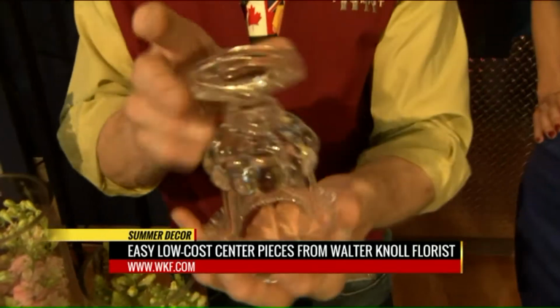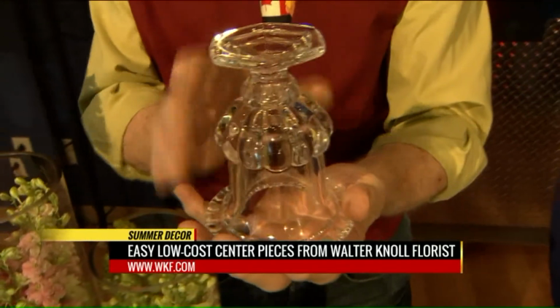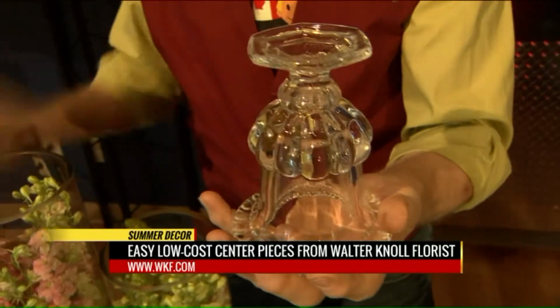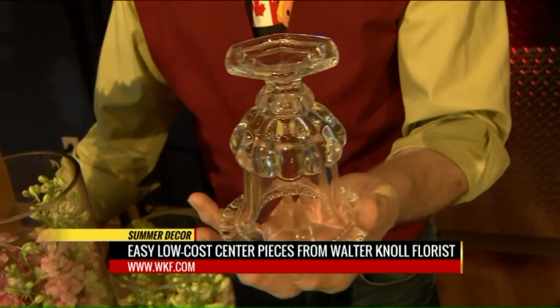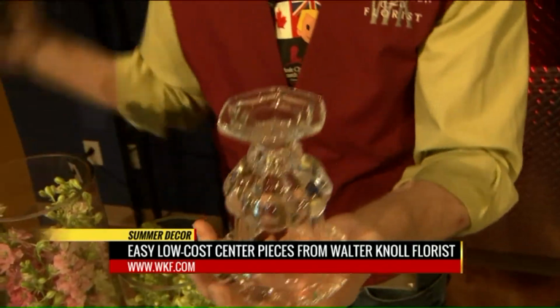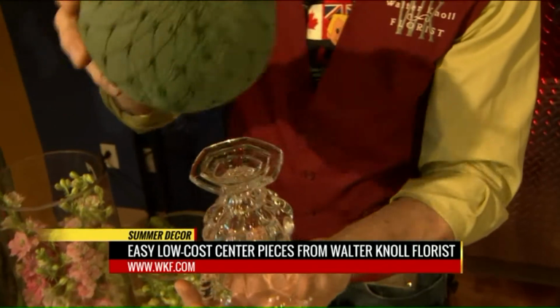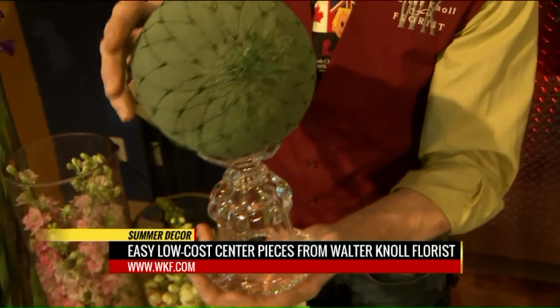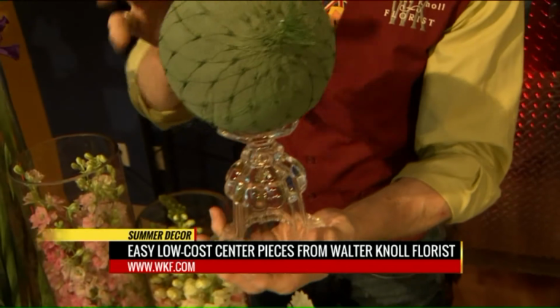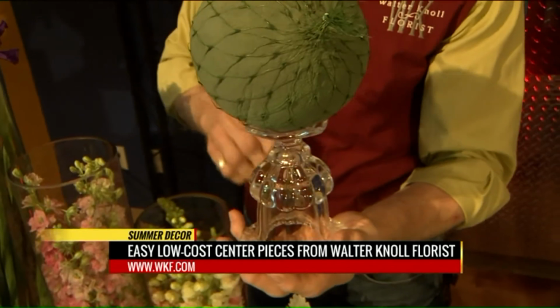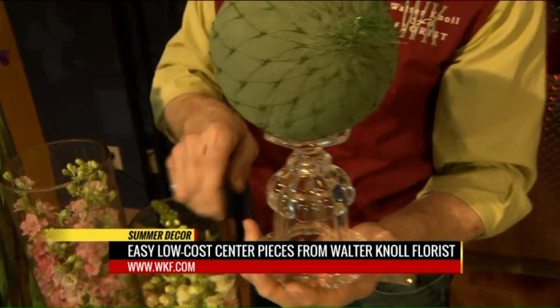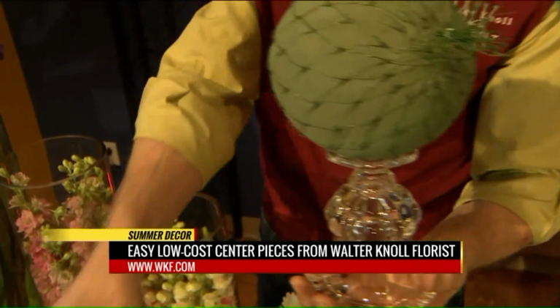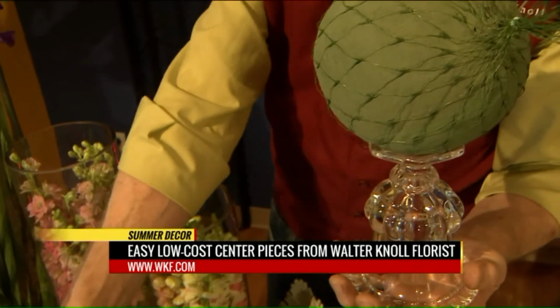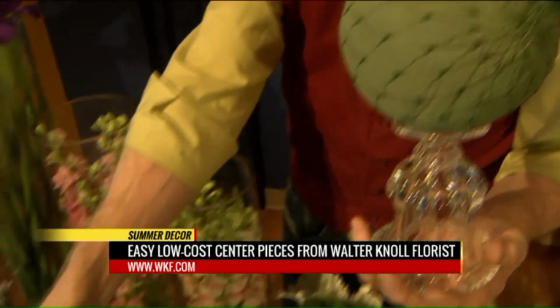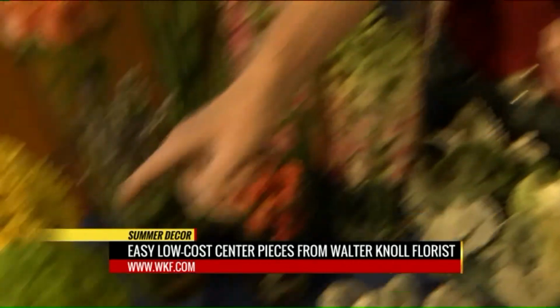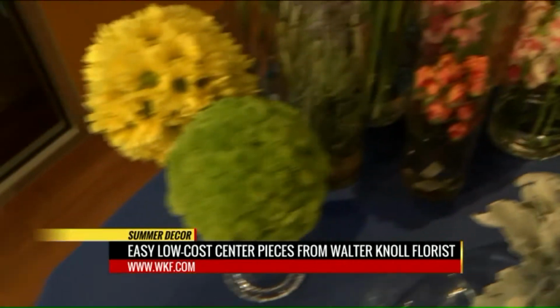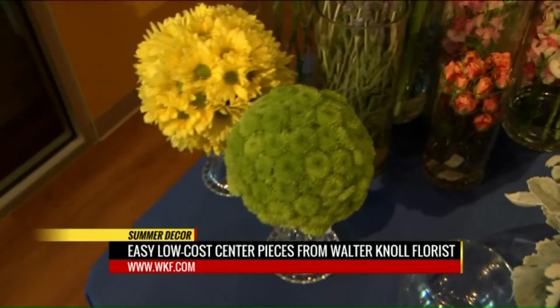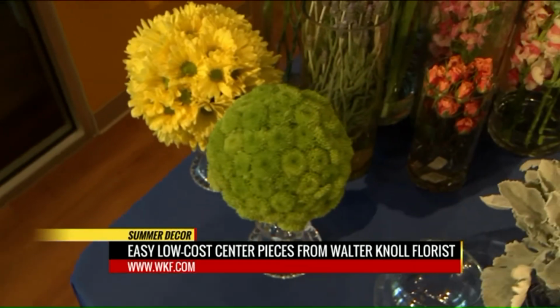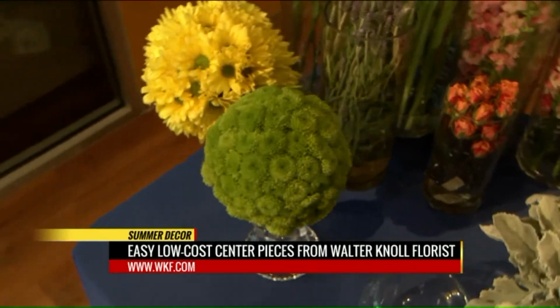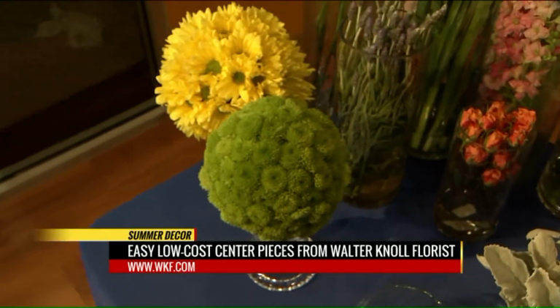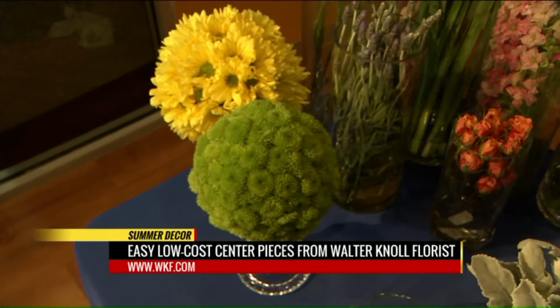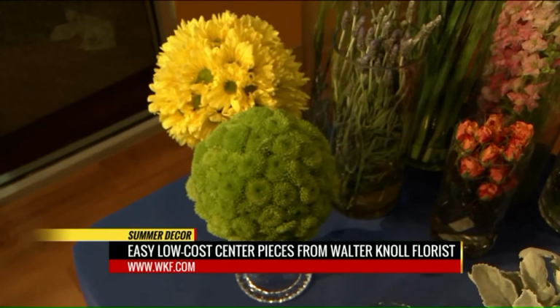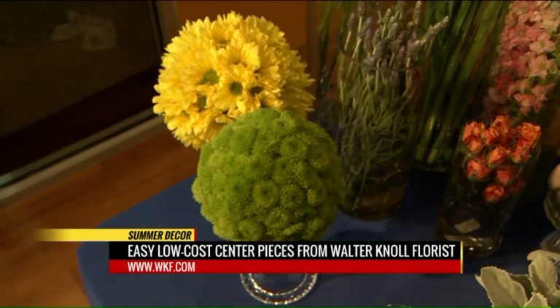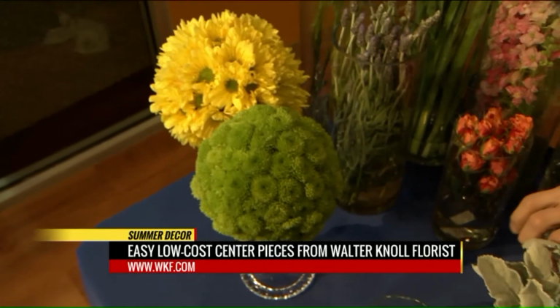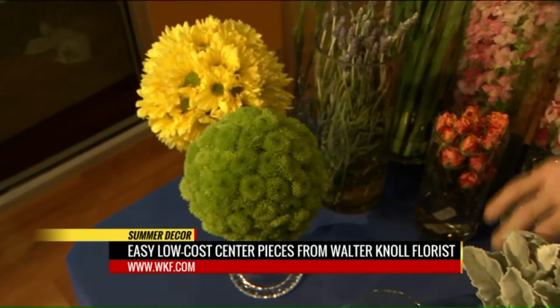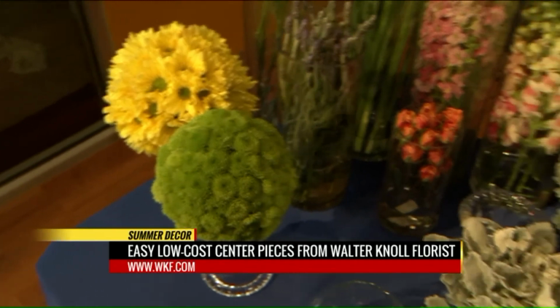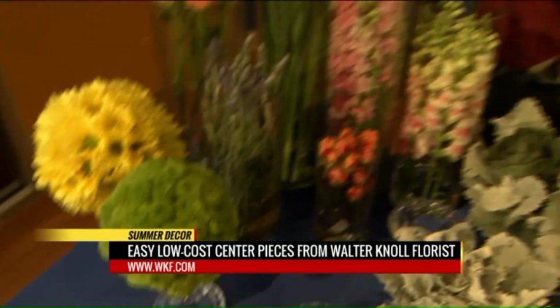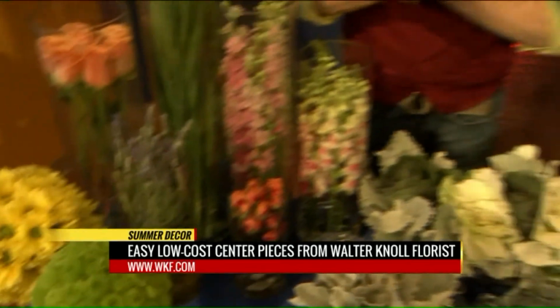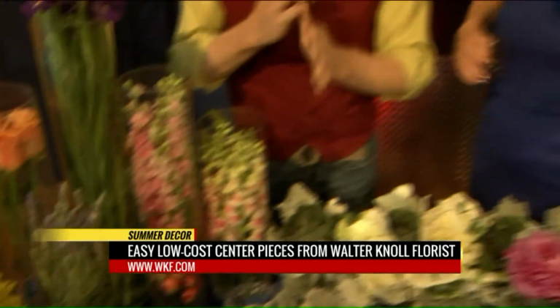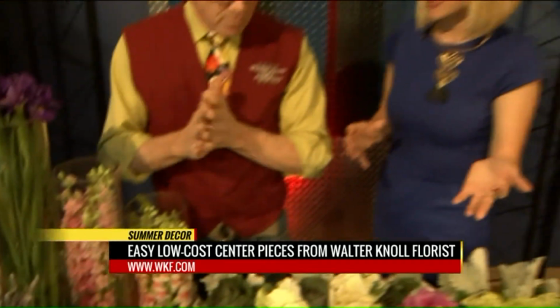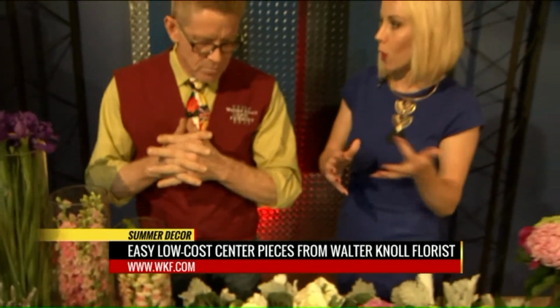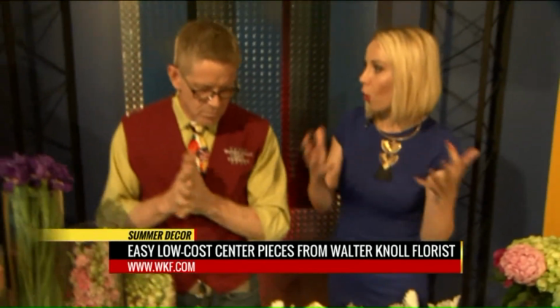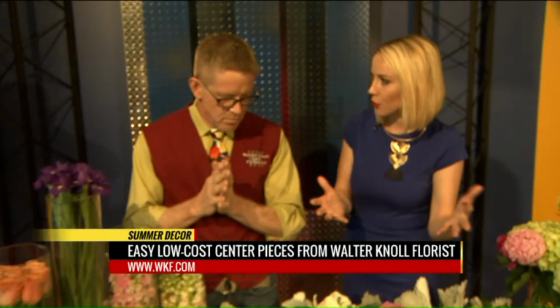These are cool vases I found — just little vases. Think creative: turn it upside down. I took an oasis ball and about five dollars worth of mums and created a table centerpiece. That's real simple. That's how you did that — yeah, really easy.